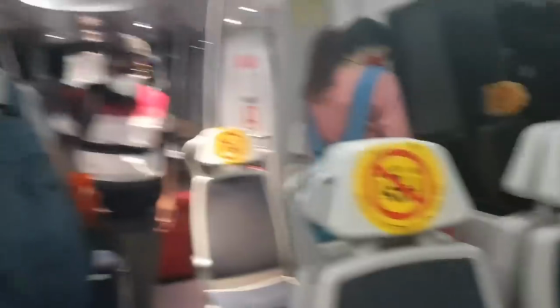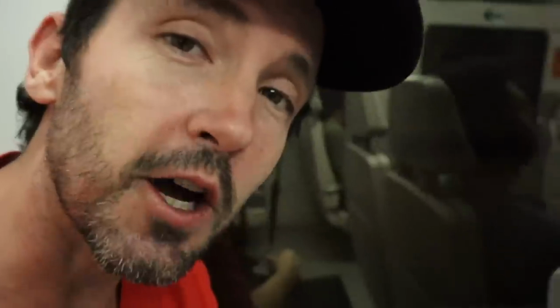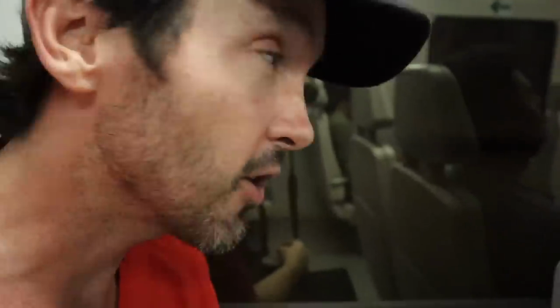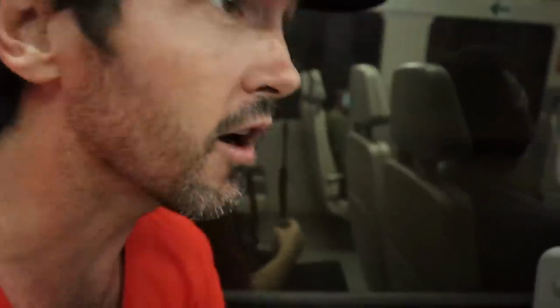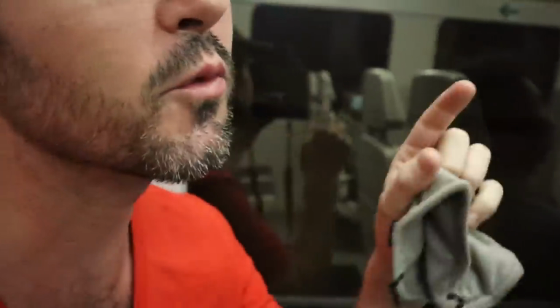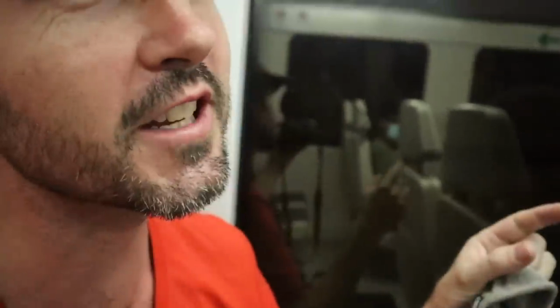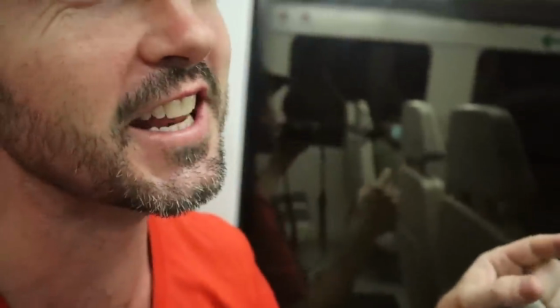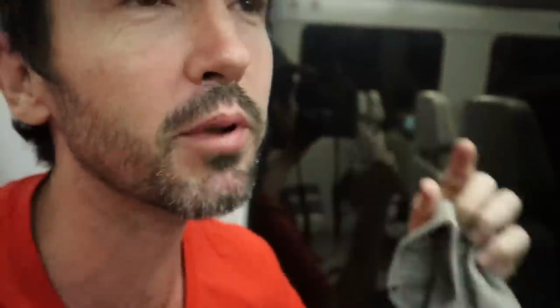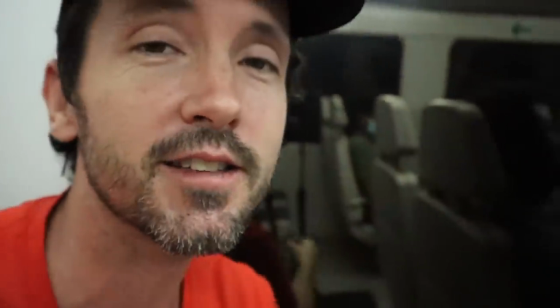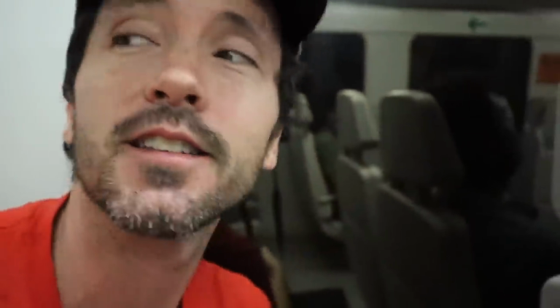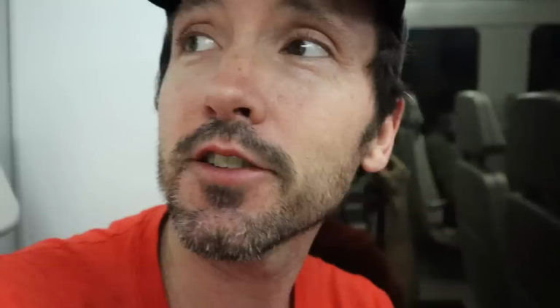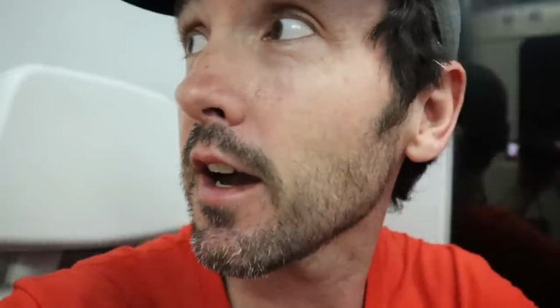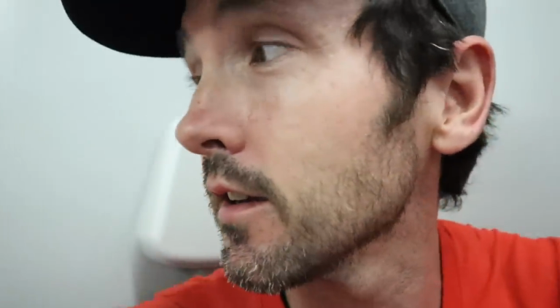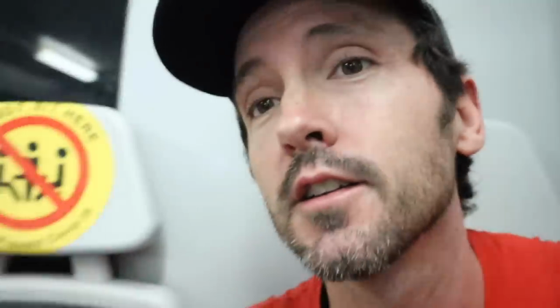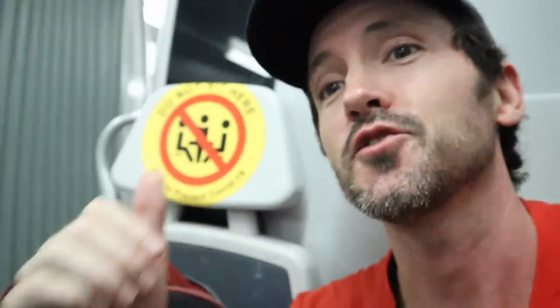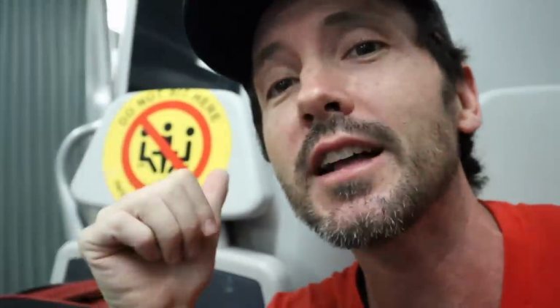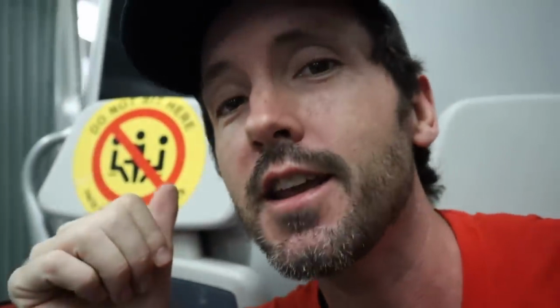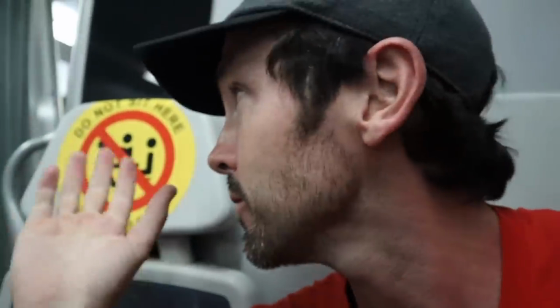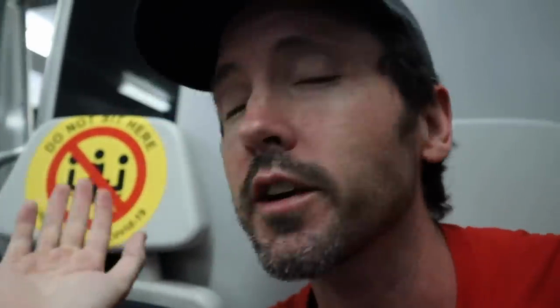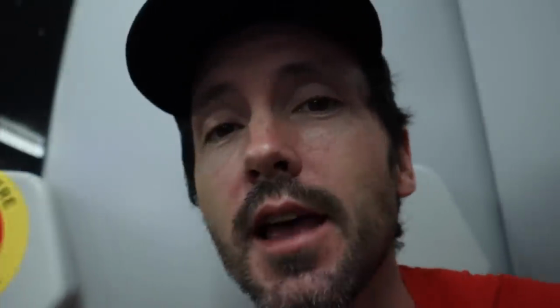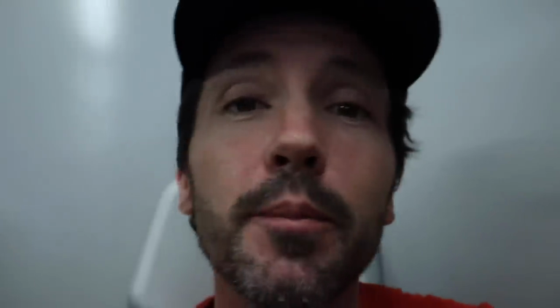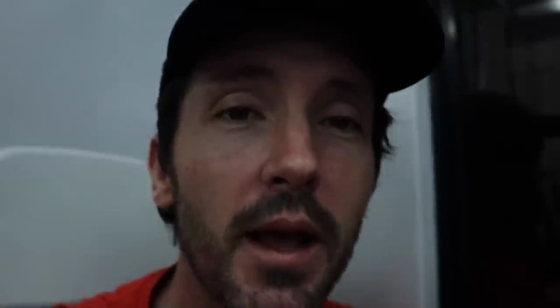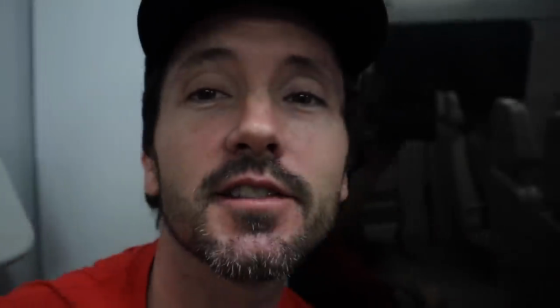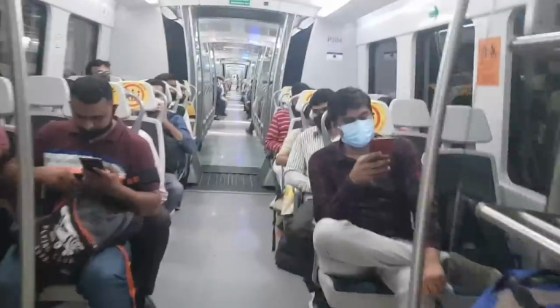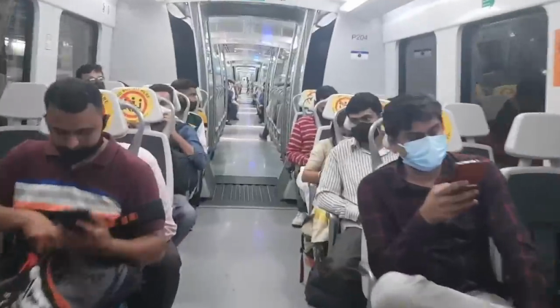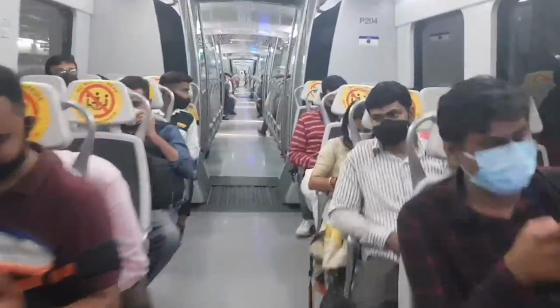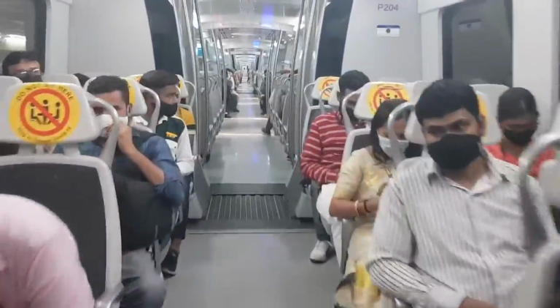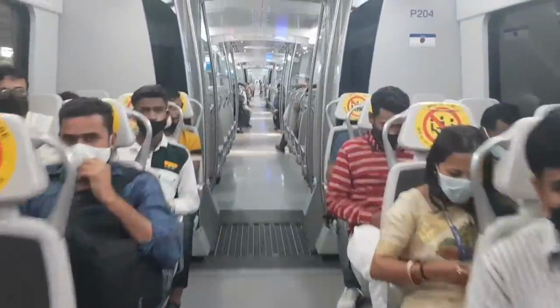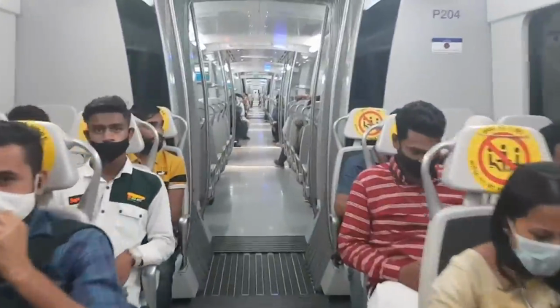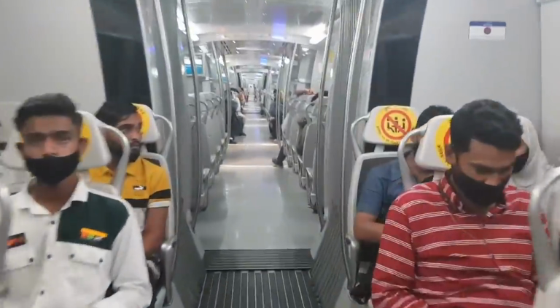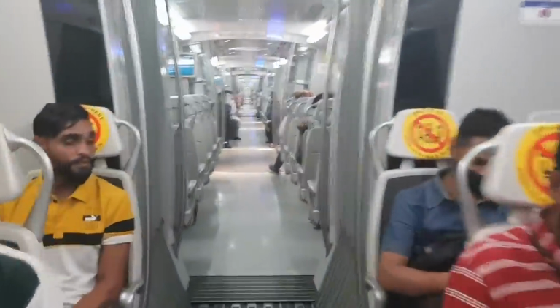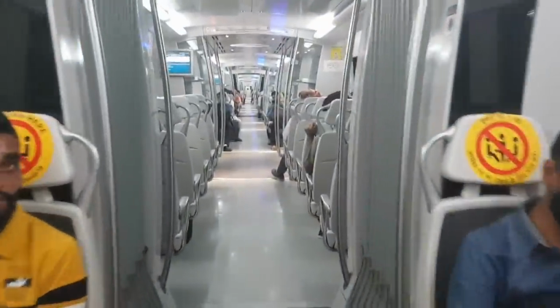This is comfy so far. We have air conditioning, plenty of seats. There are even 'do not sit here' markings that people are respecting. Not too crowded. I like it.